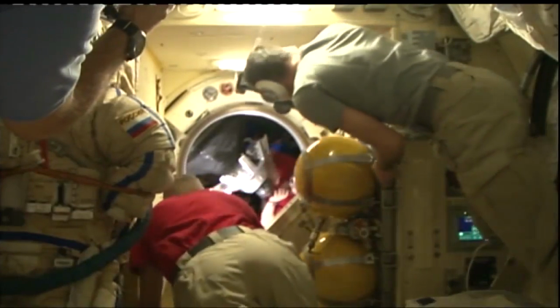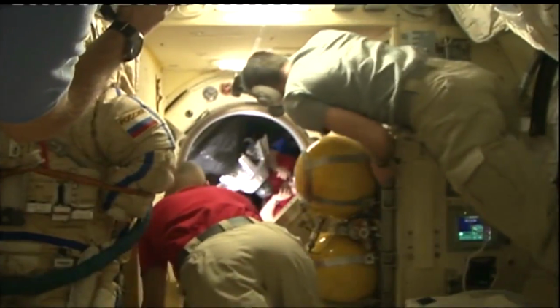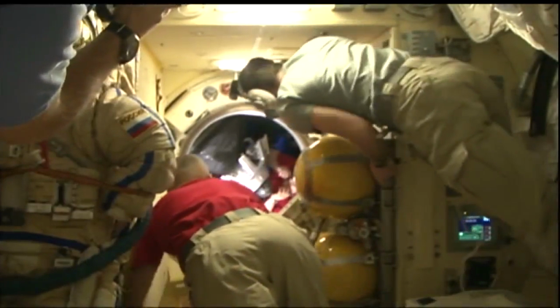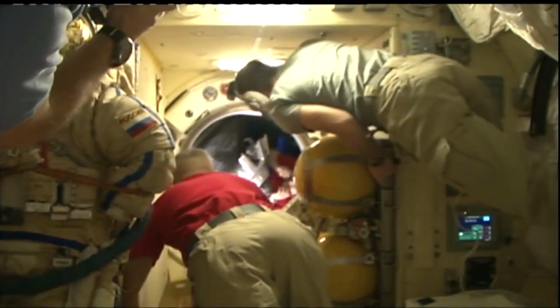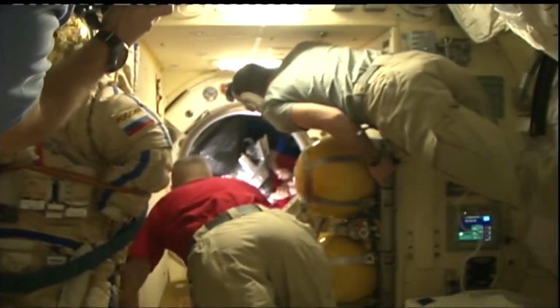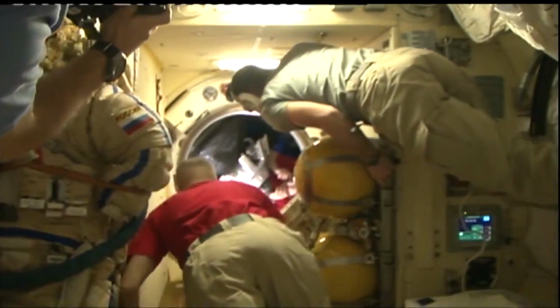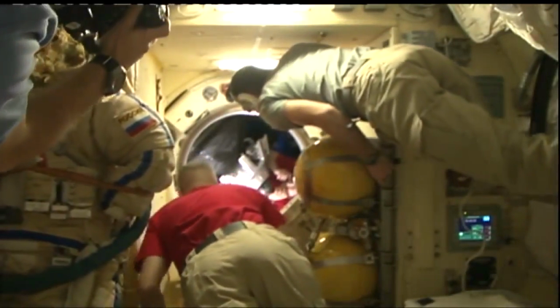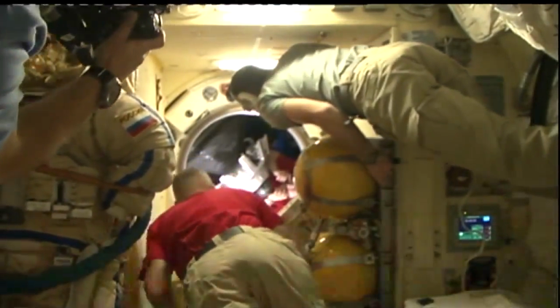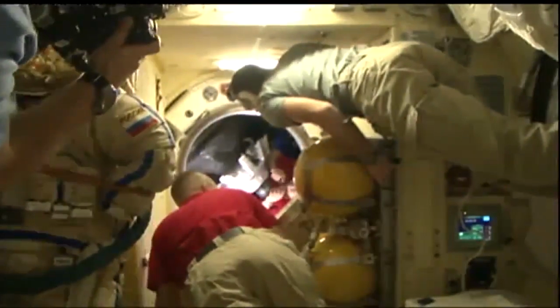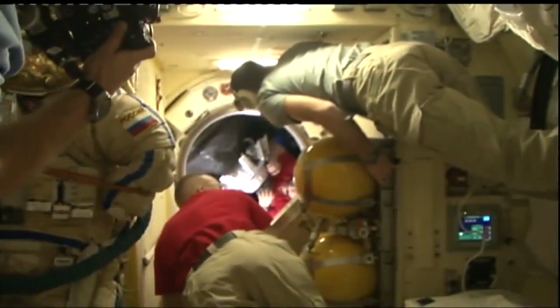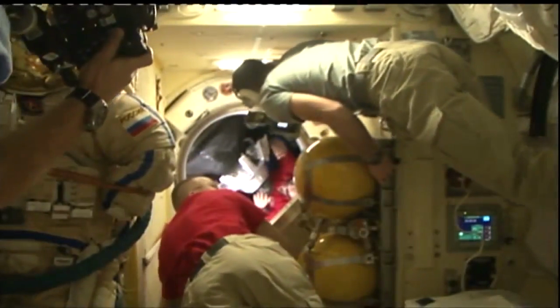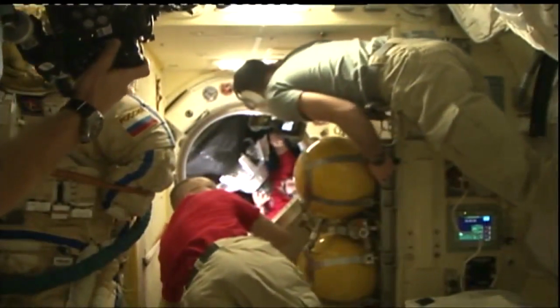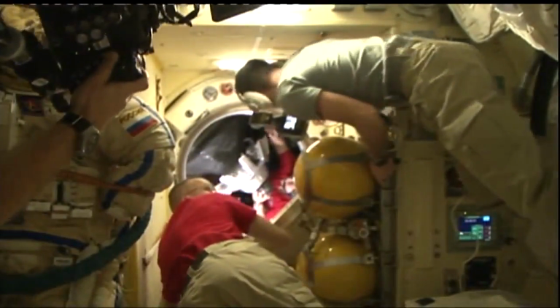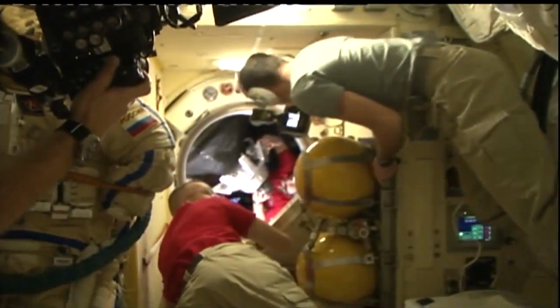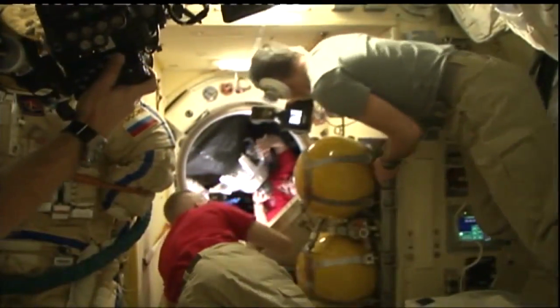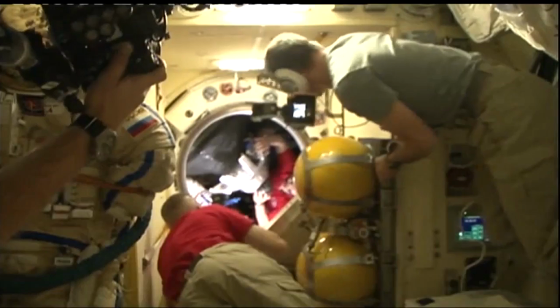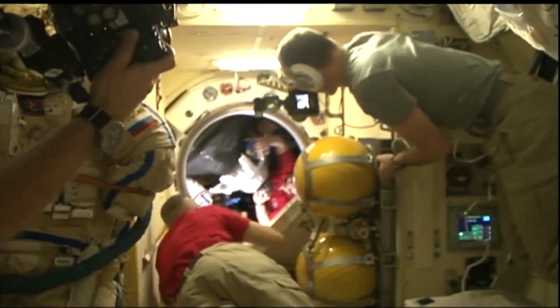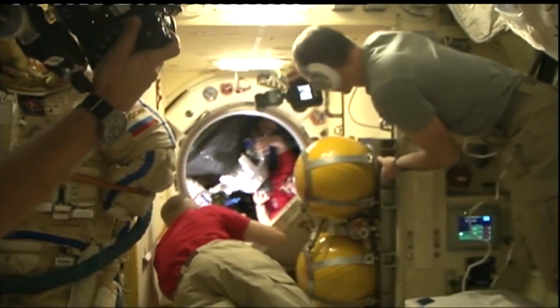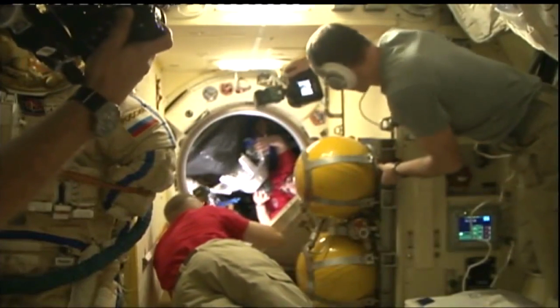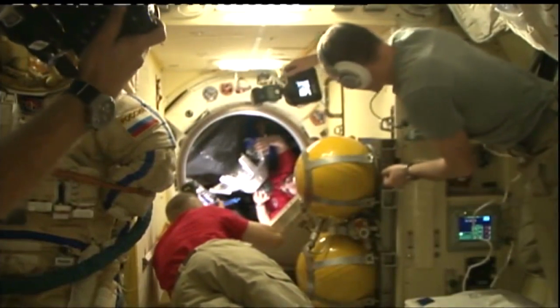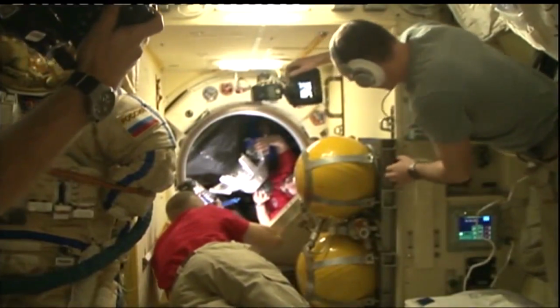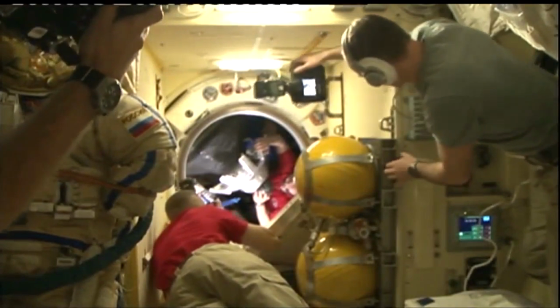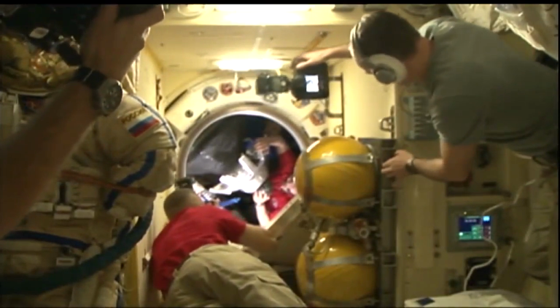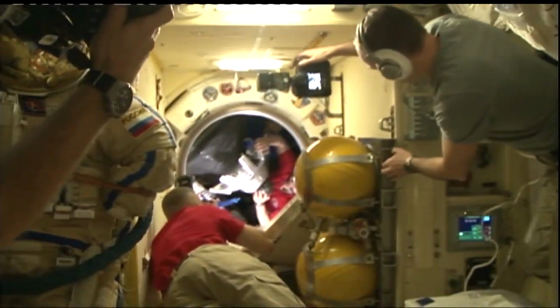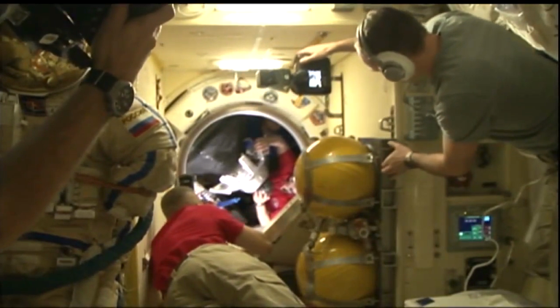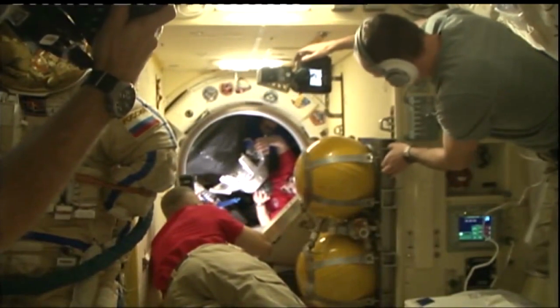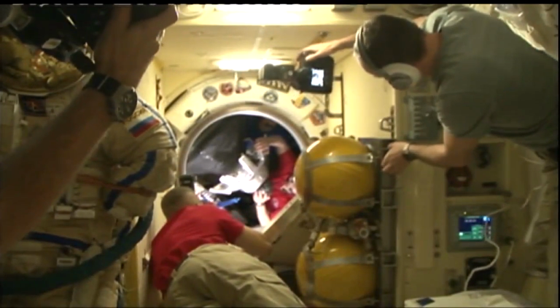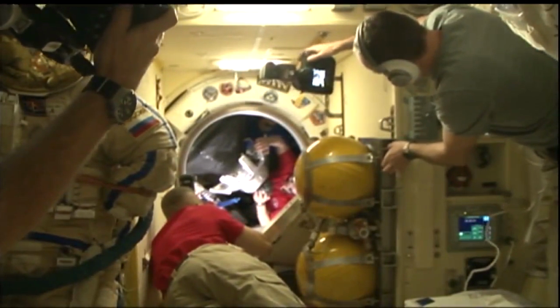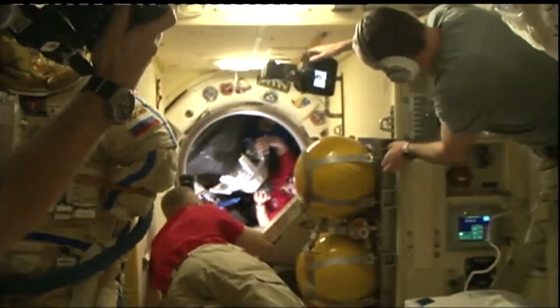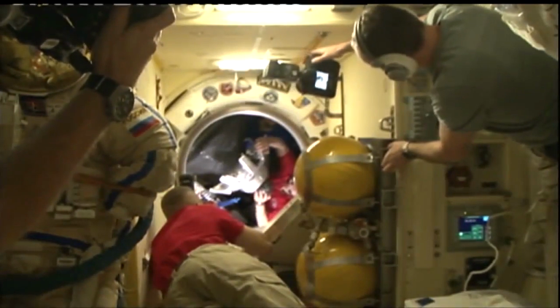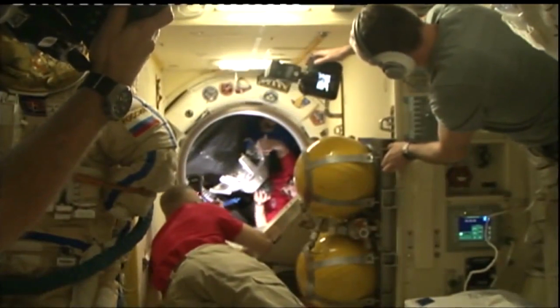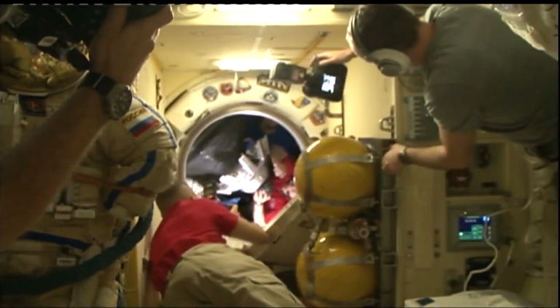The departing crew will don their Russian Sokol launch and entry suits and conduct systems checks and communications checks on those suits.